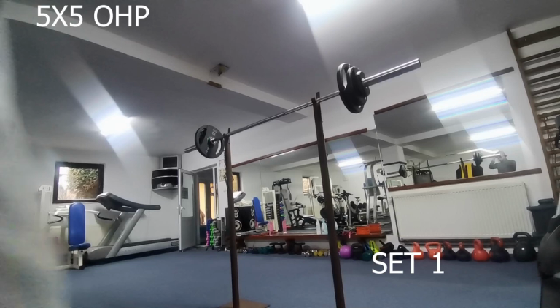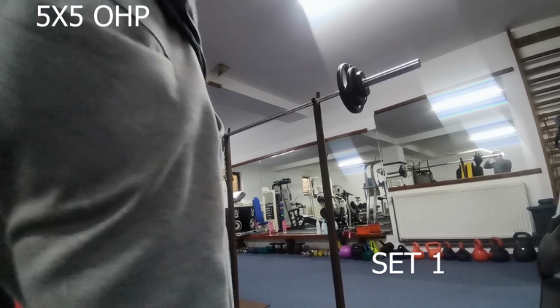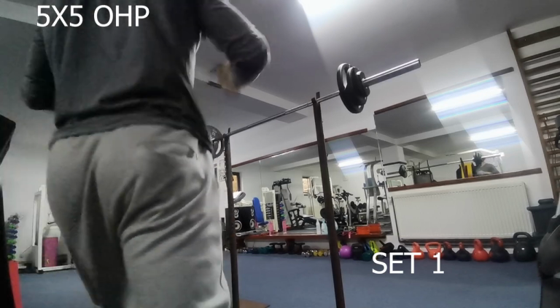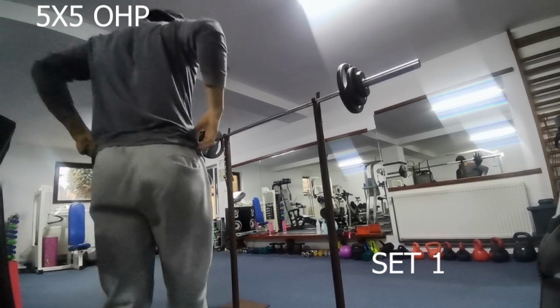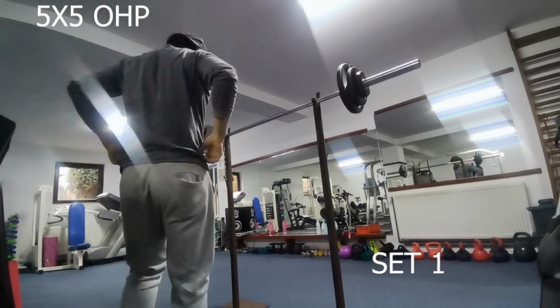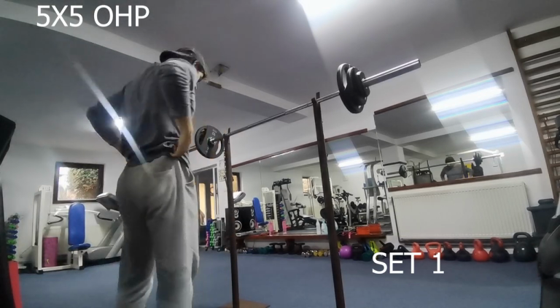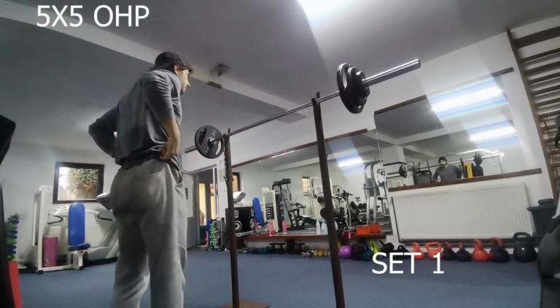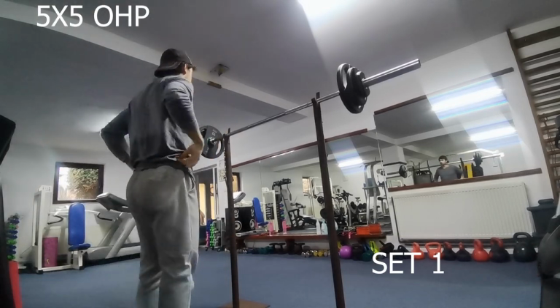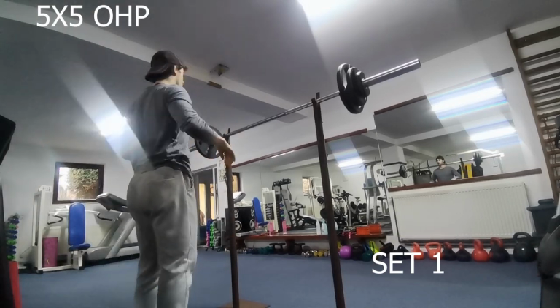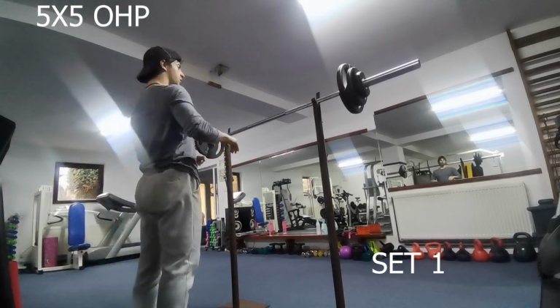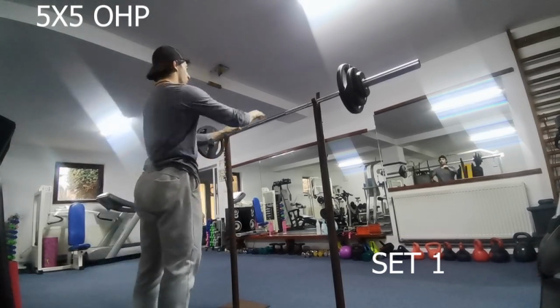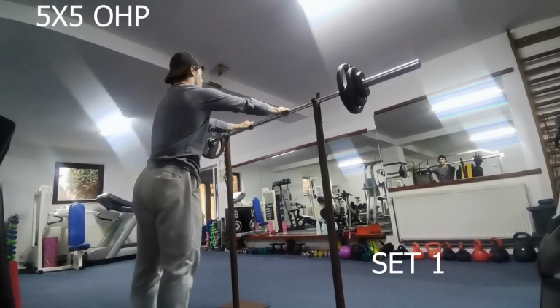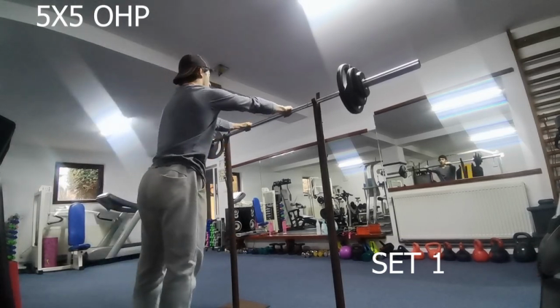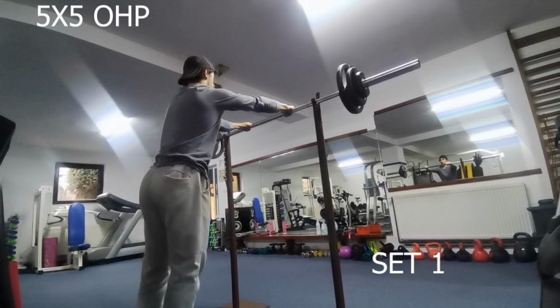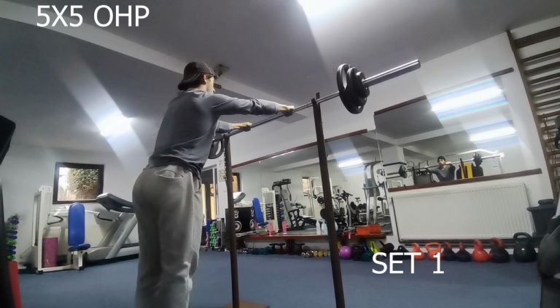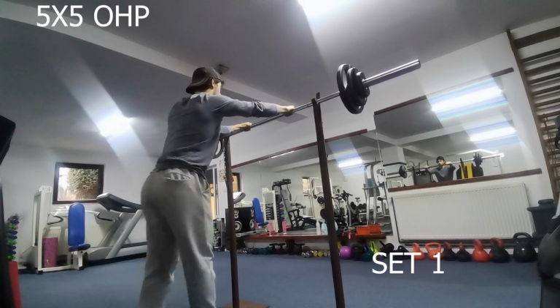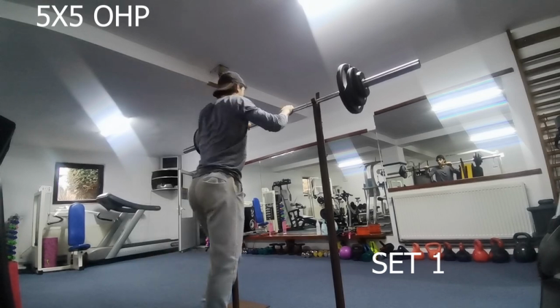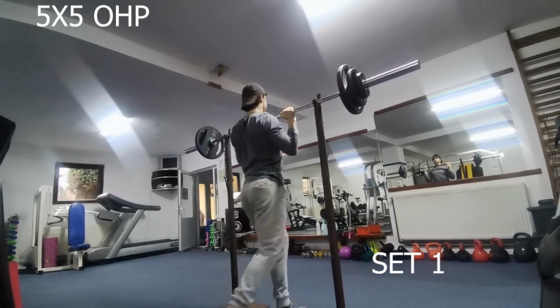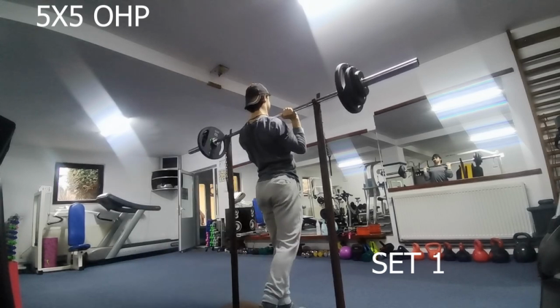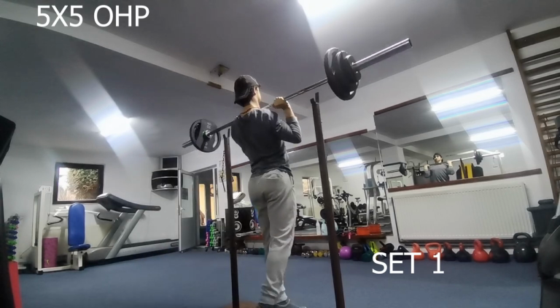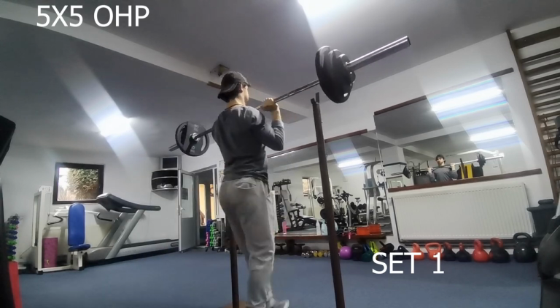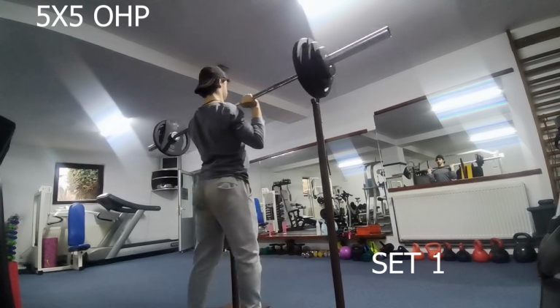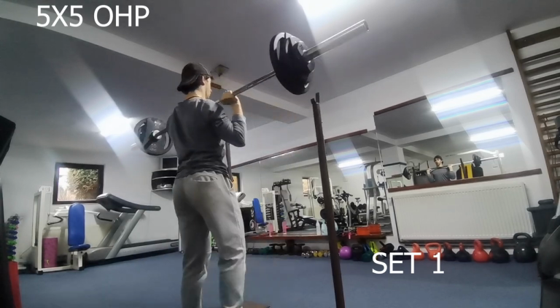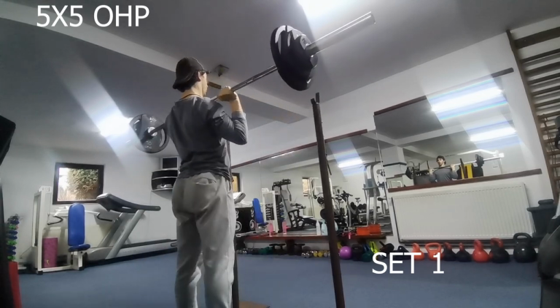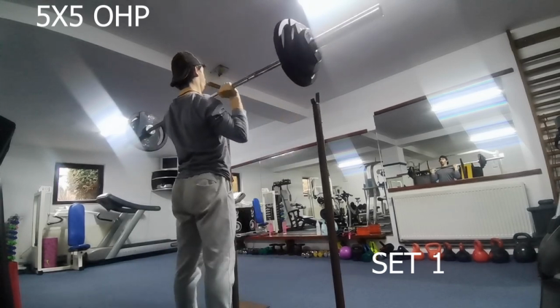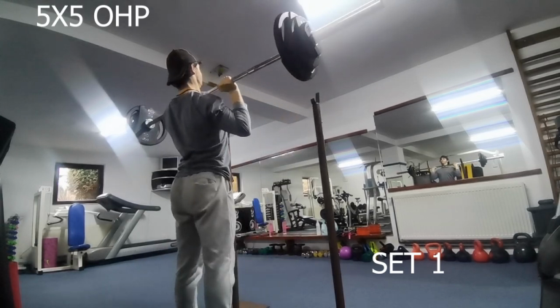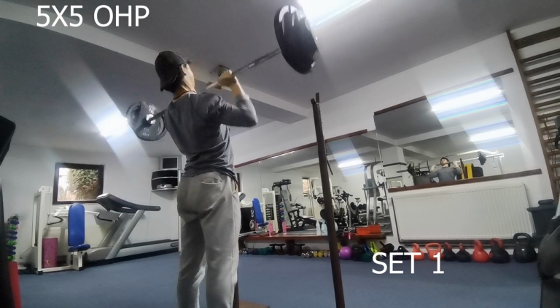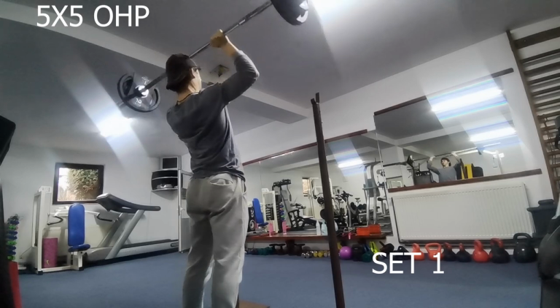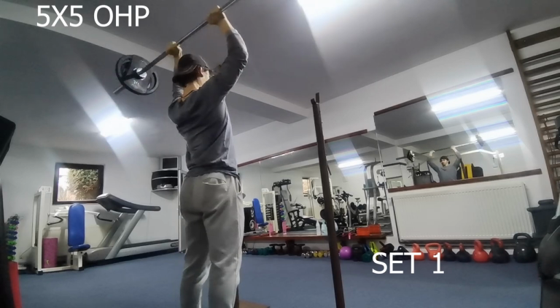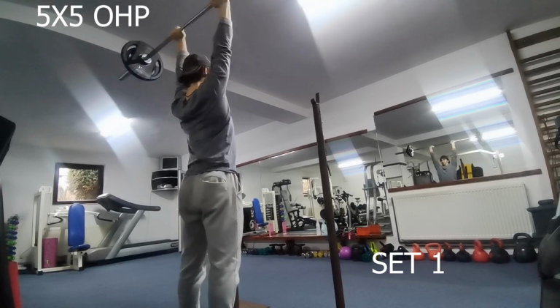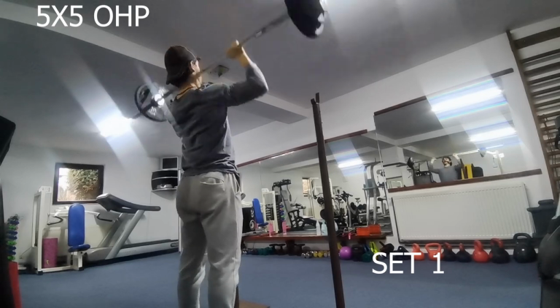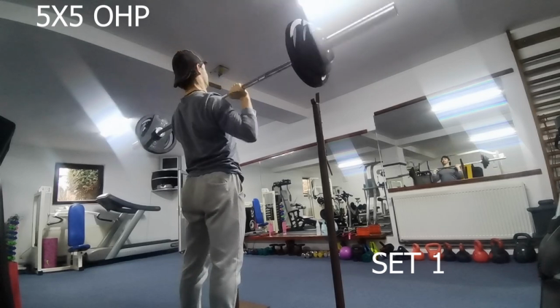I don't know how to call this — a voiceover, slash motivational, slash inspirational video about the push day I just did. Today it was — the beginning of it was a five by five on overhead press.